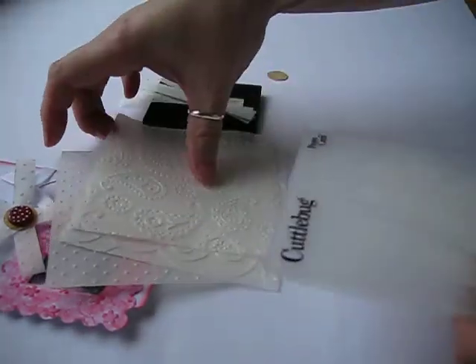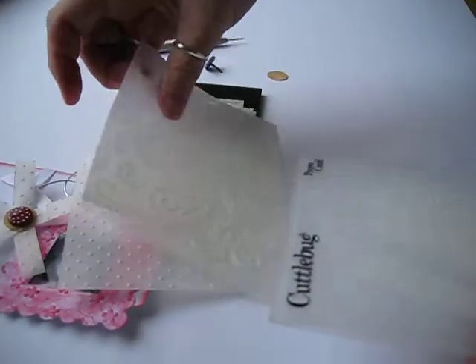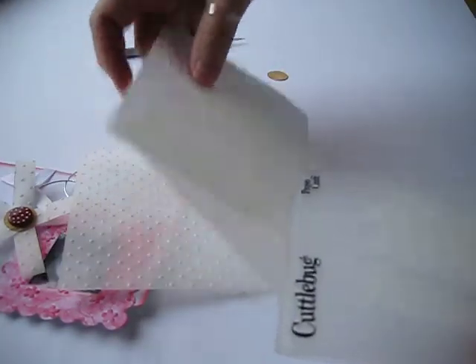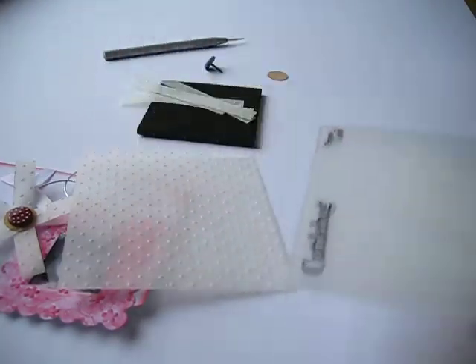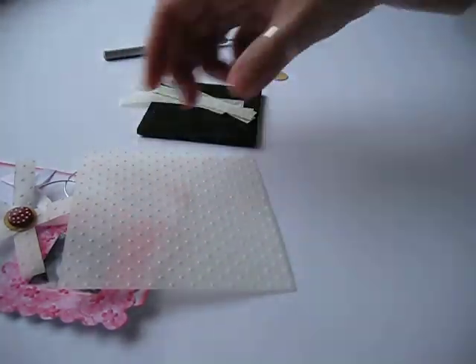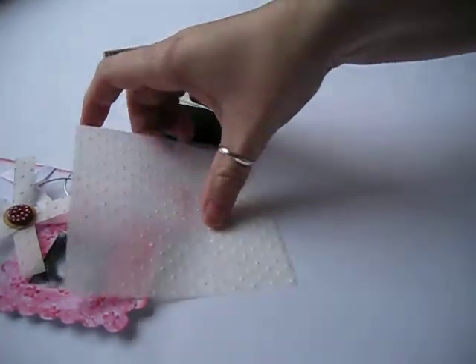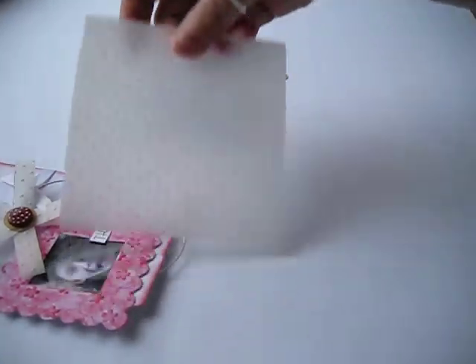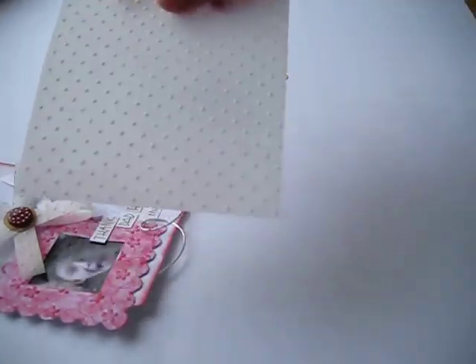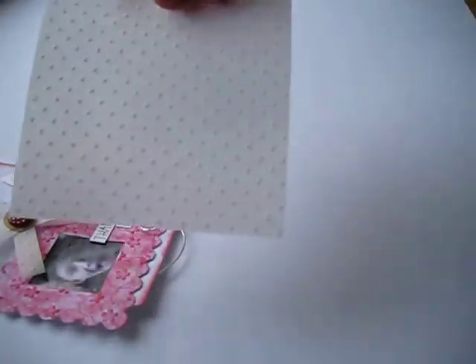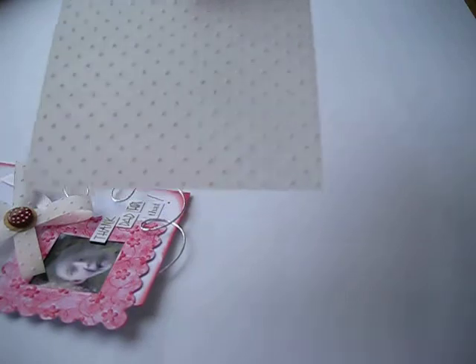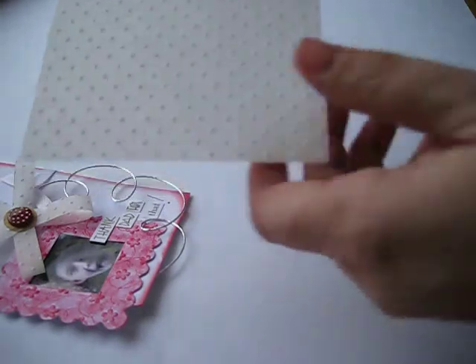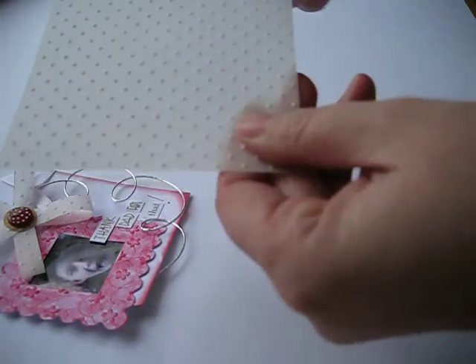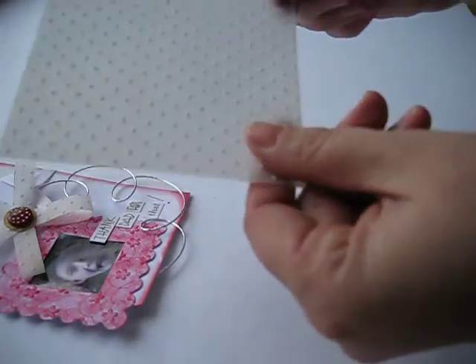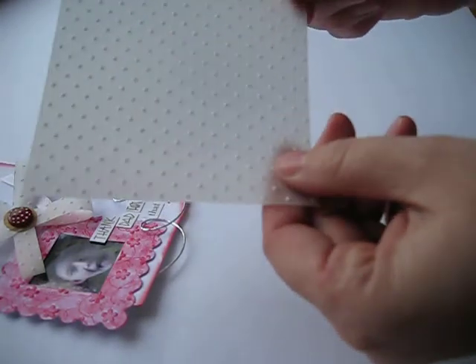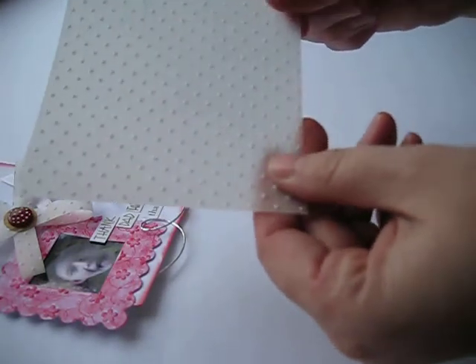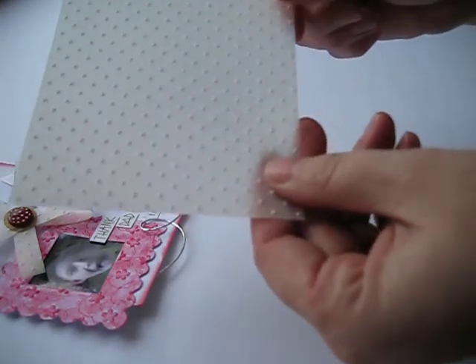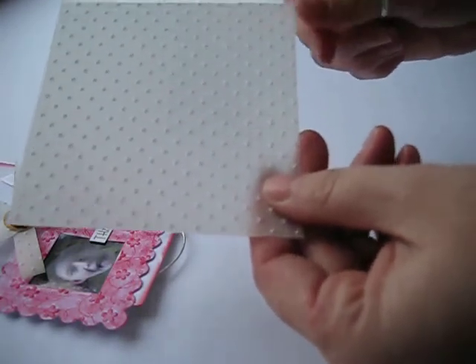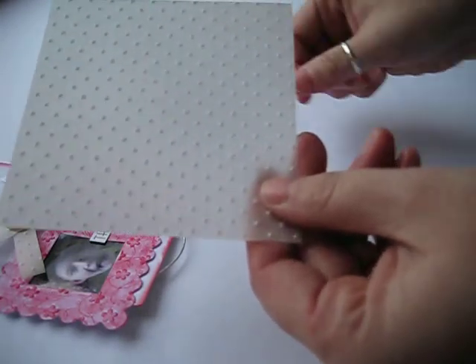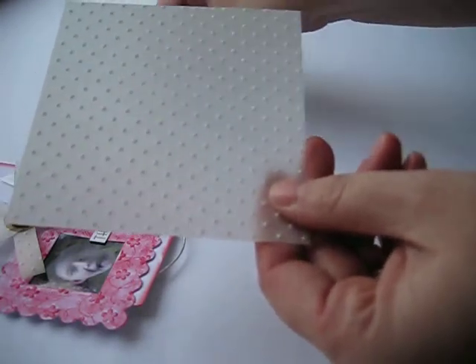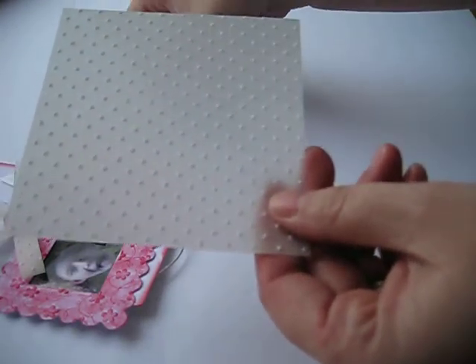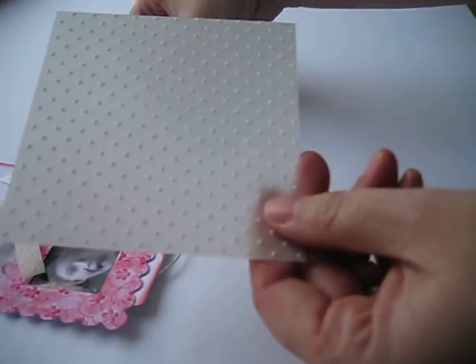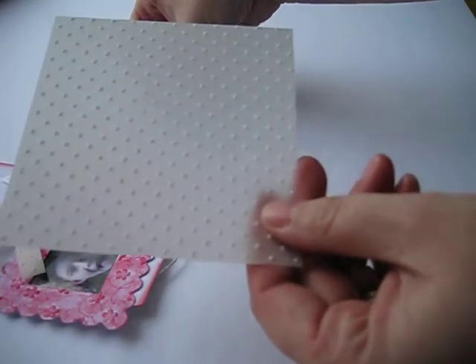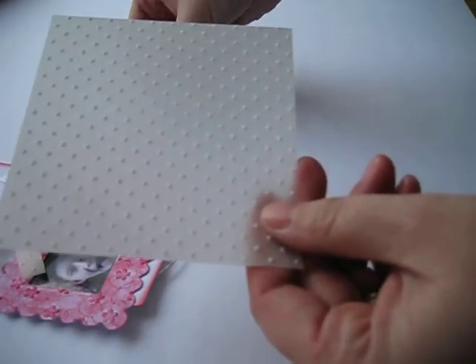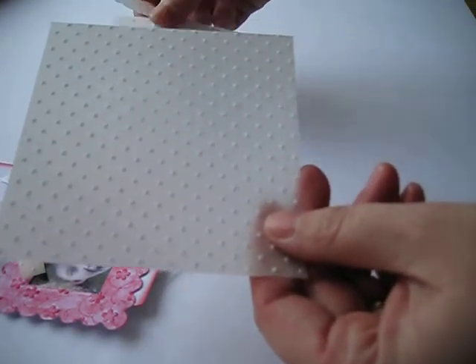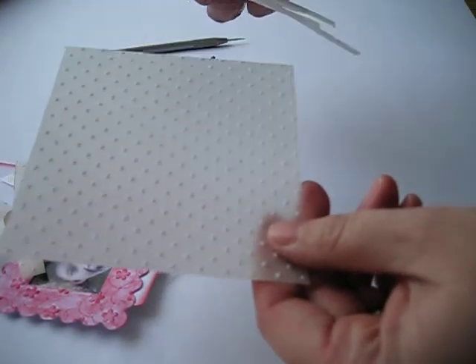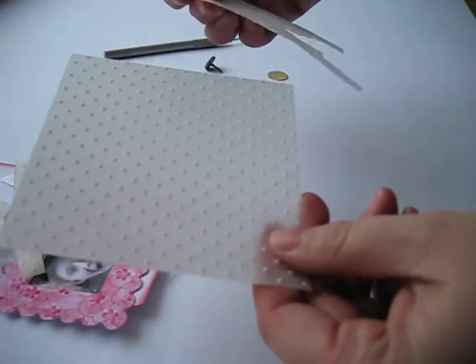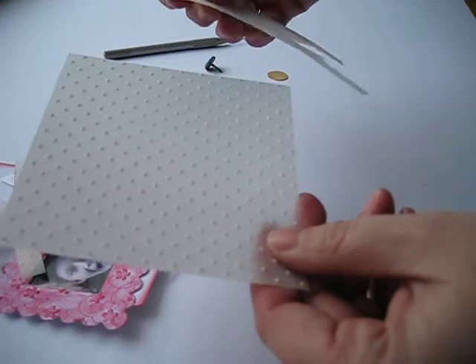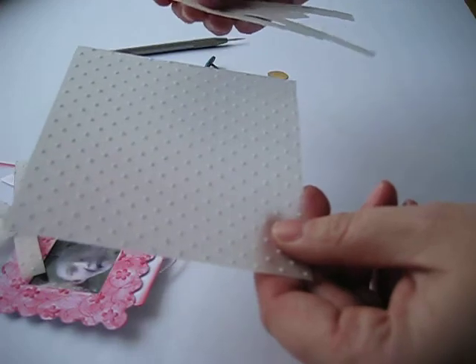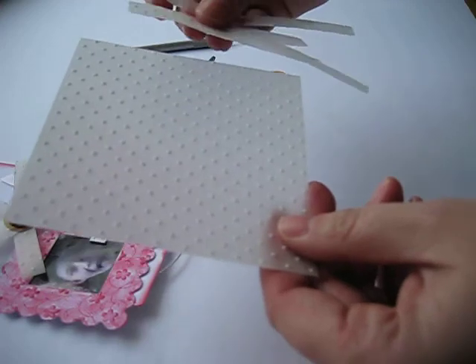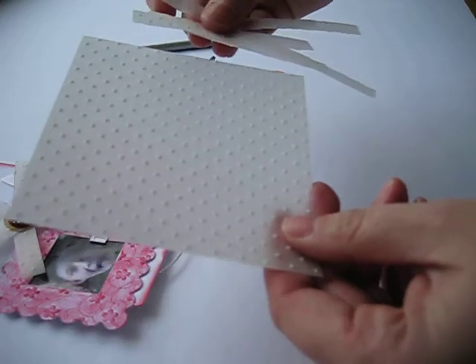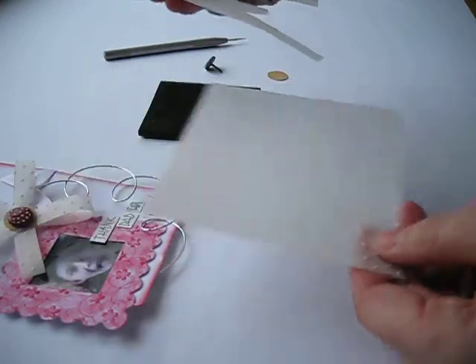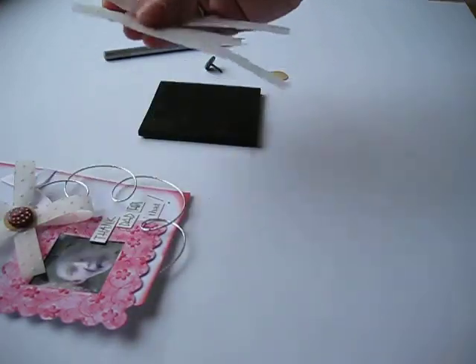So I took this strip here, did this piece here, and I cut them into 5 strips of 1cm. They're roughly about 3 inches long.